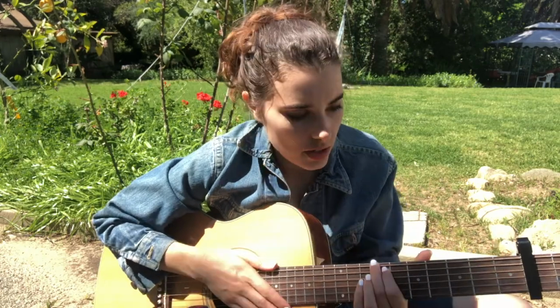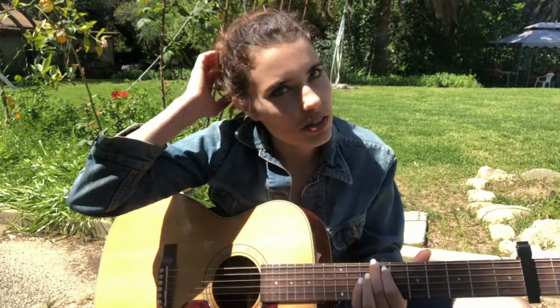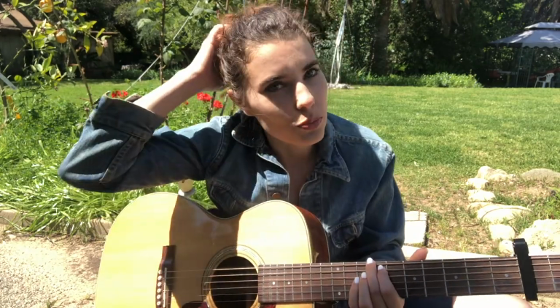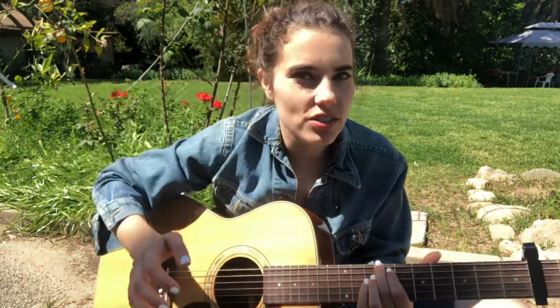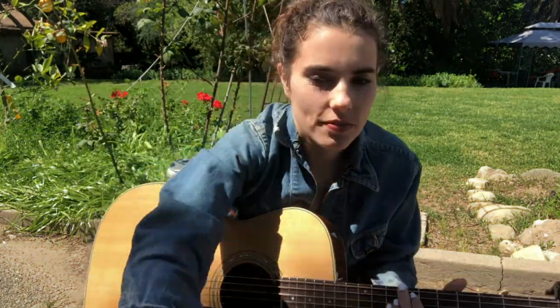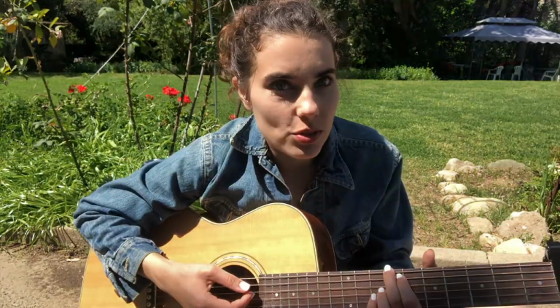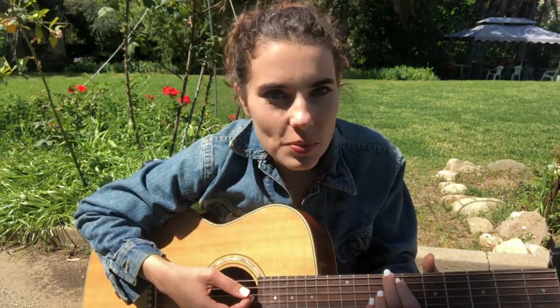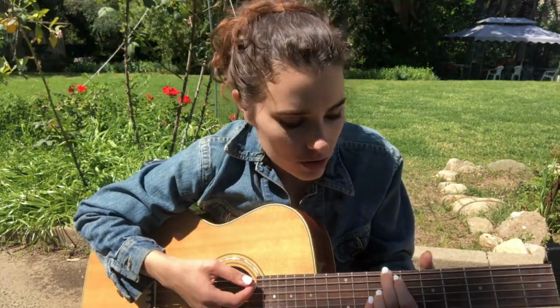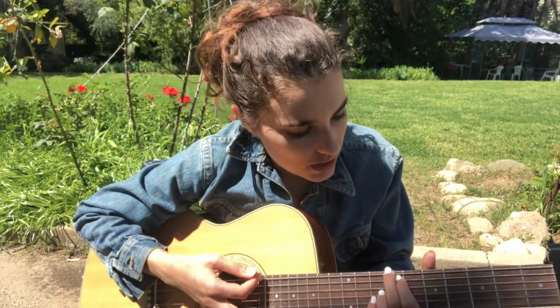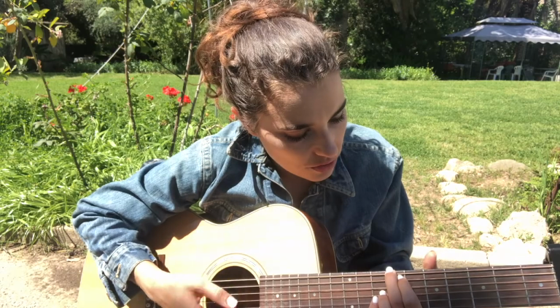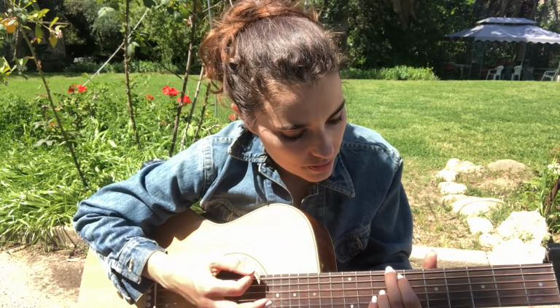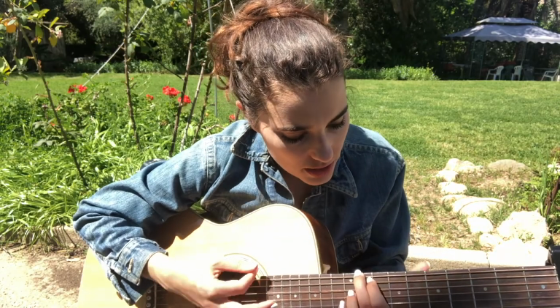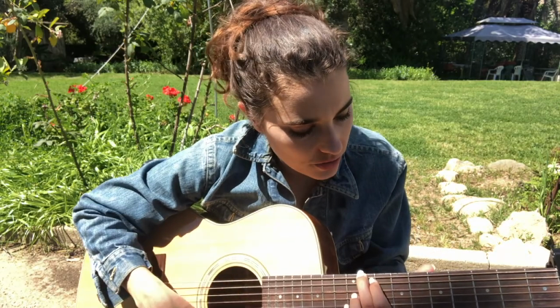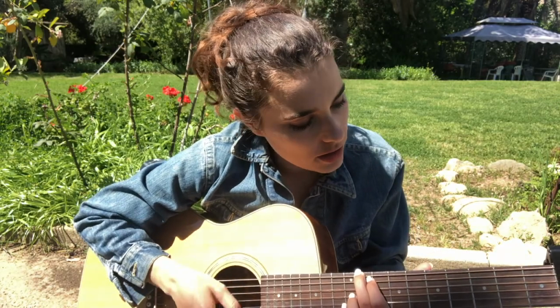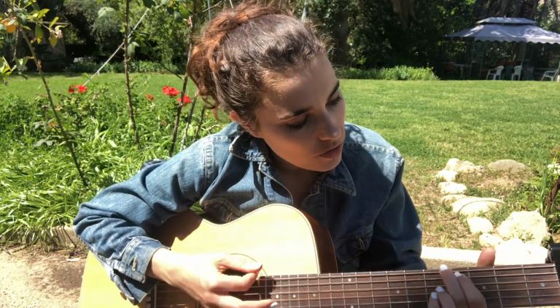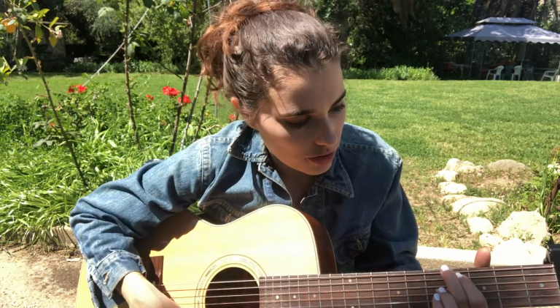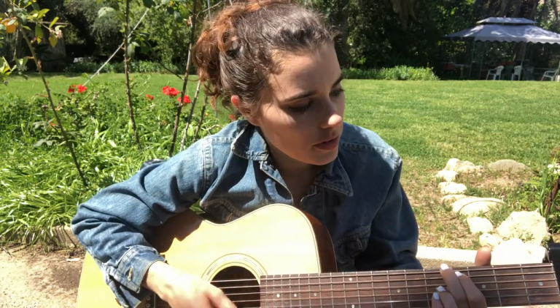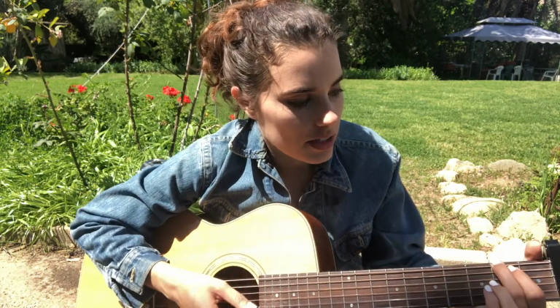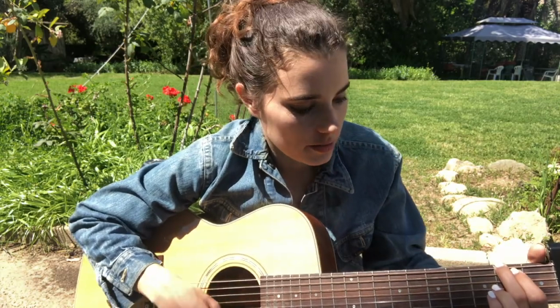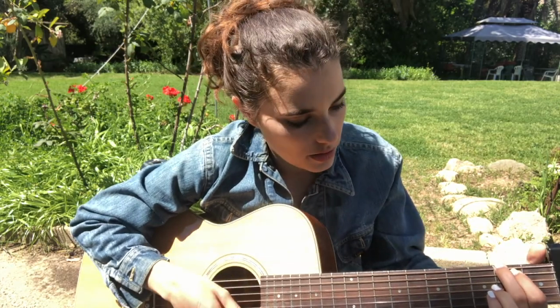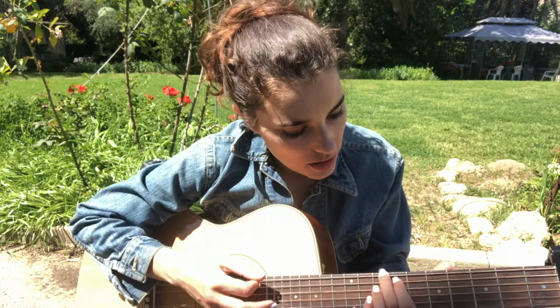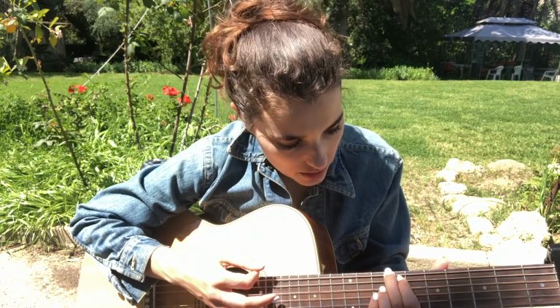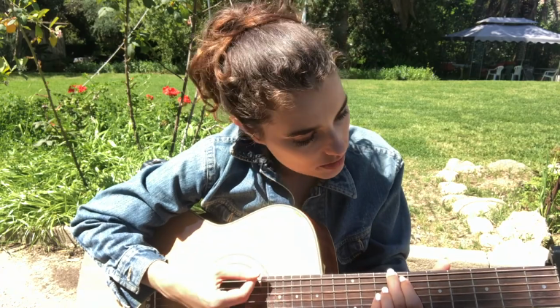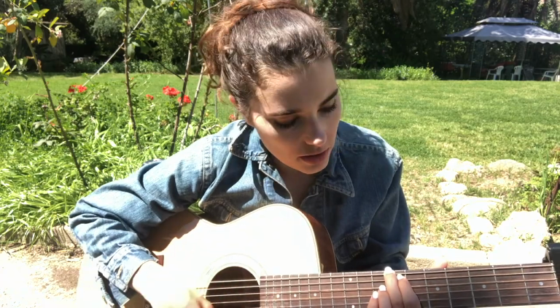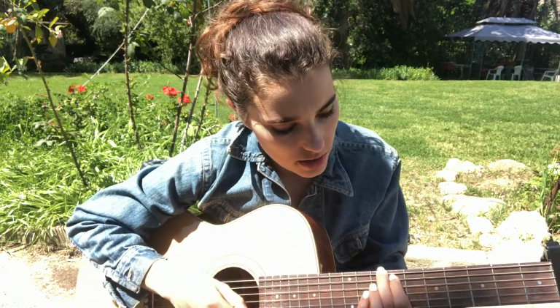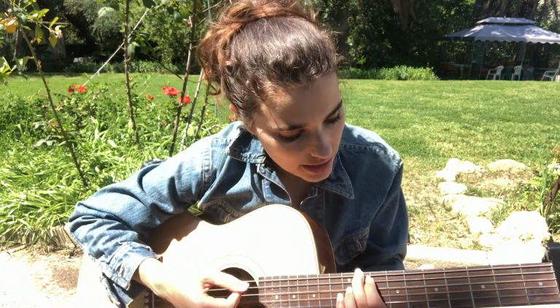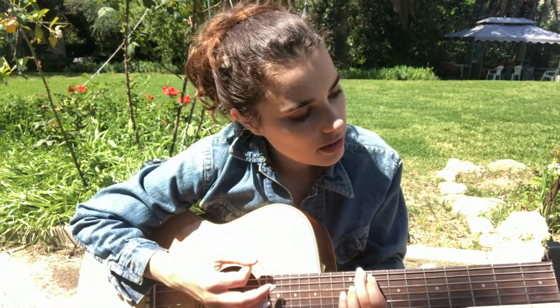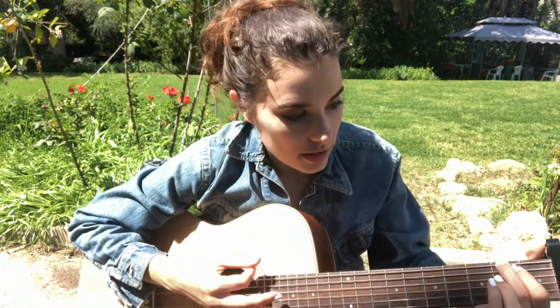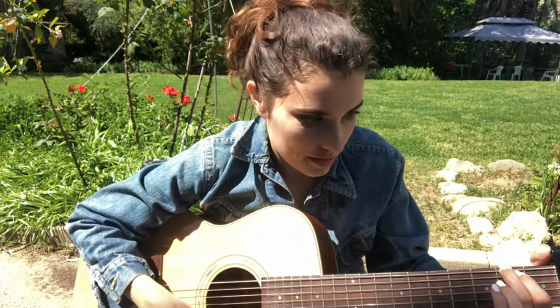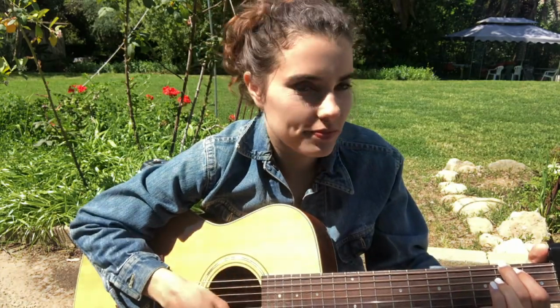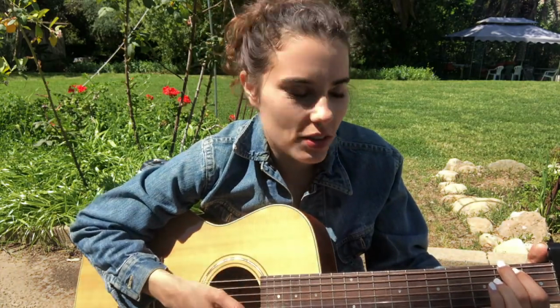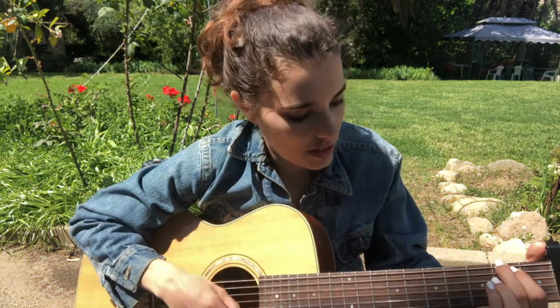Then it goes into the bridge — still the top two strings, but you go 7th fret, 9th fret, 4th, 2nd, then 7th, 9th, 2nd. Then repeat that.